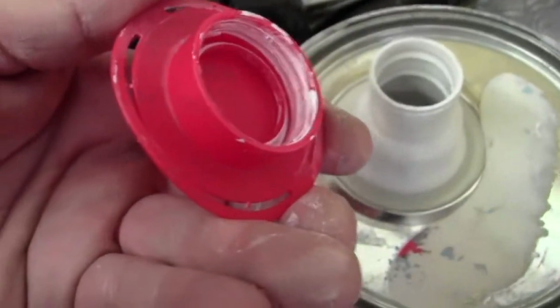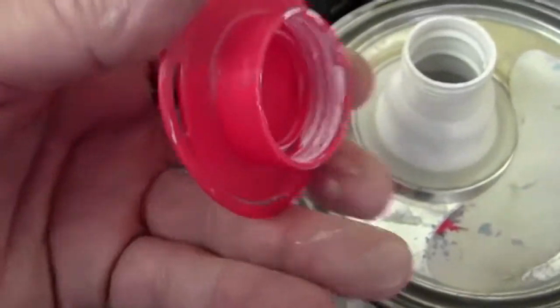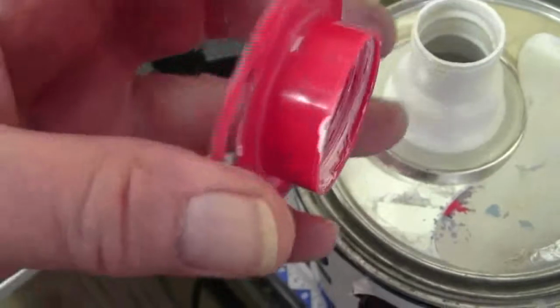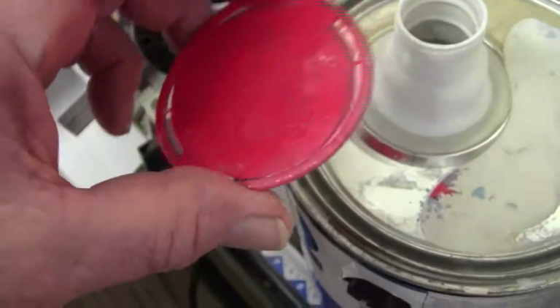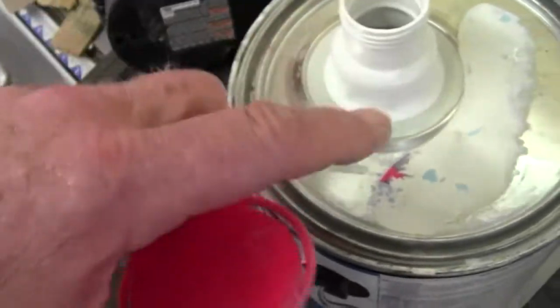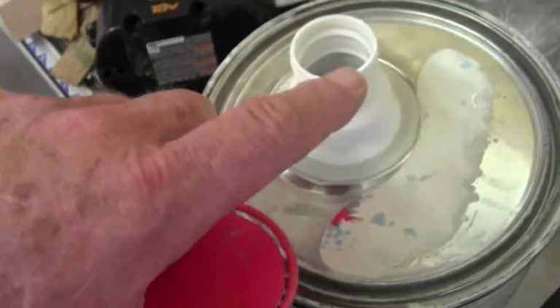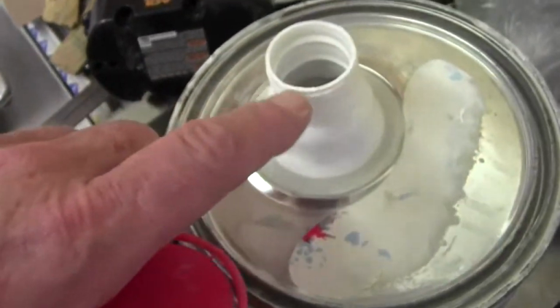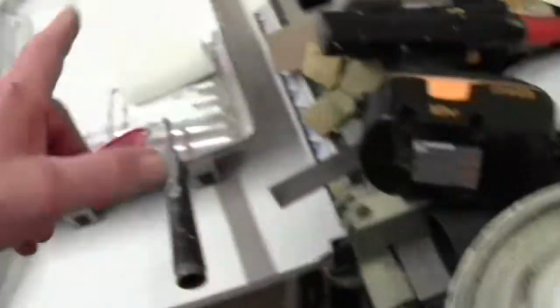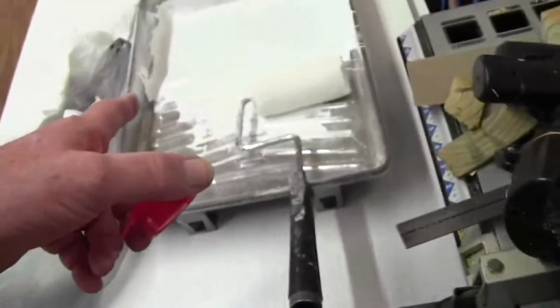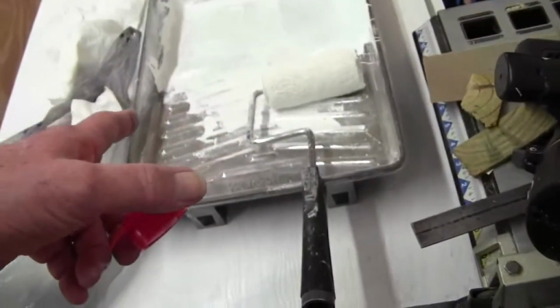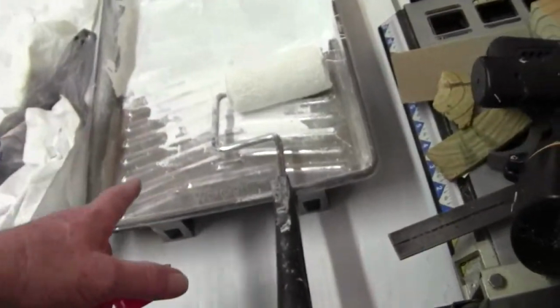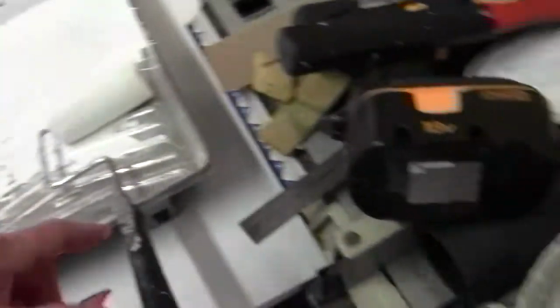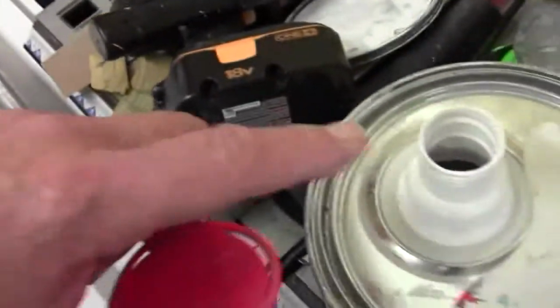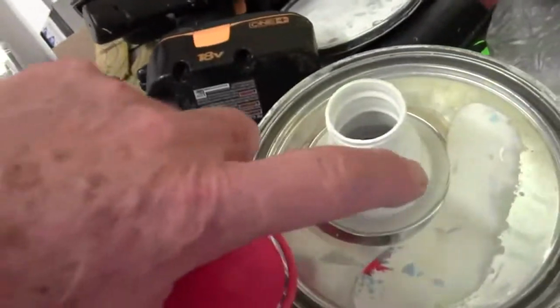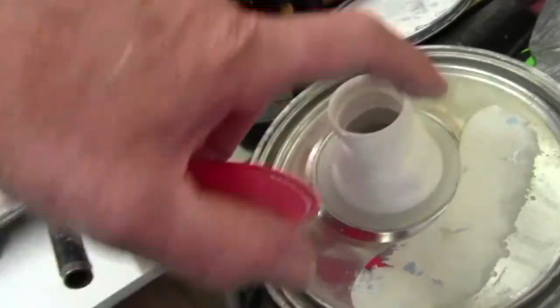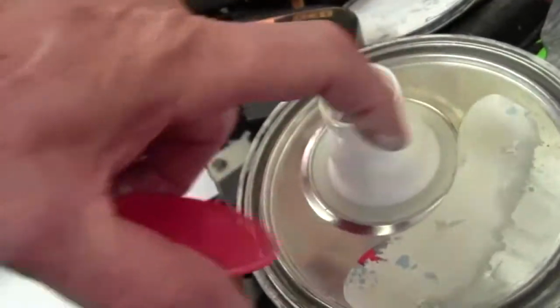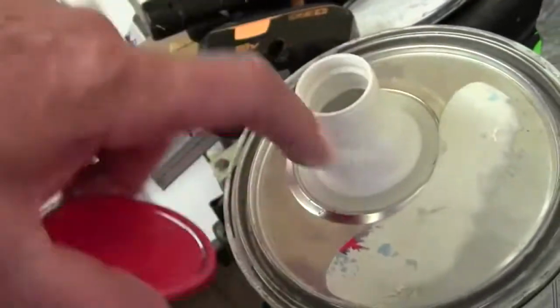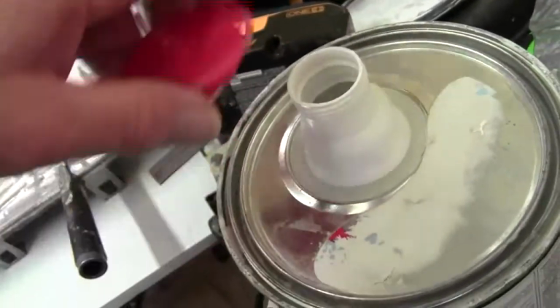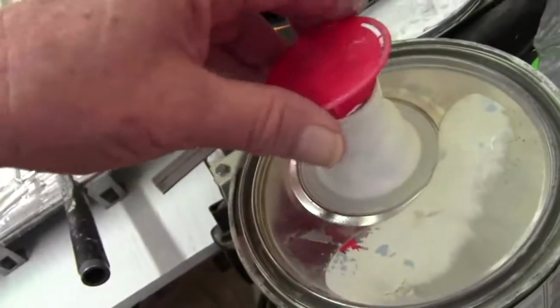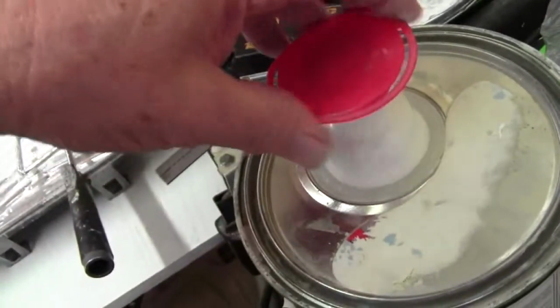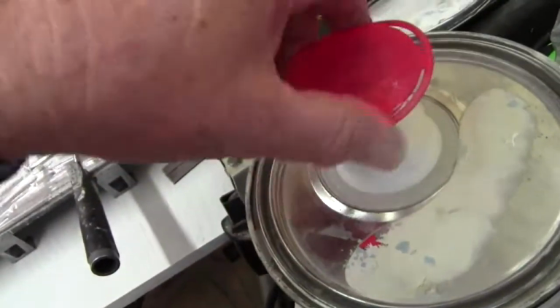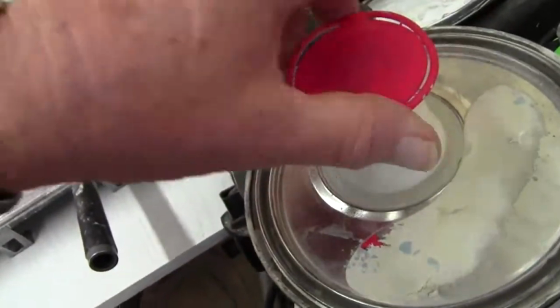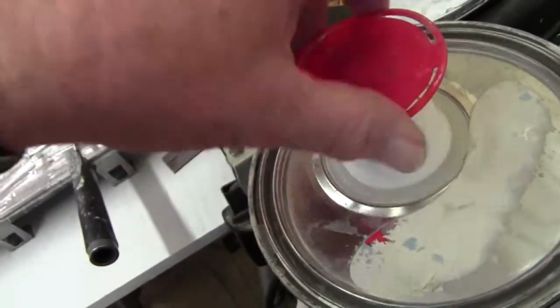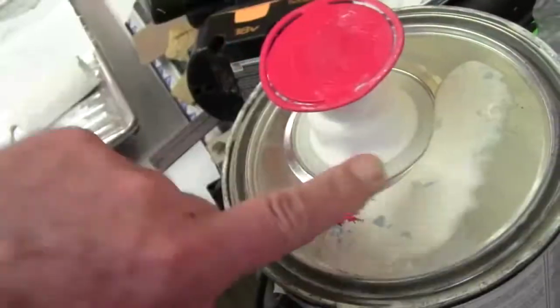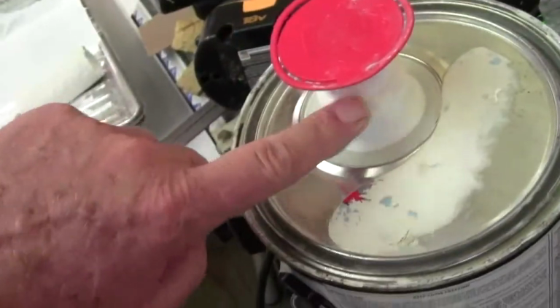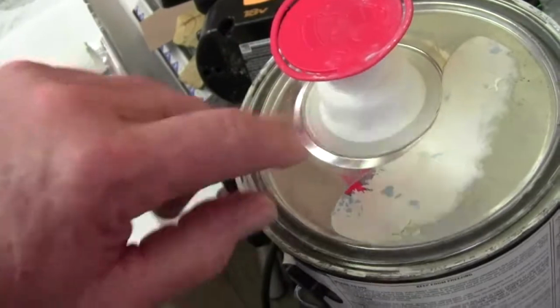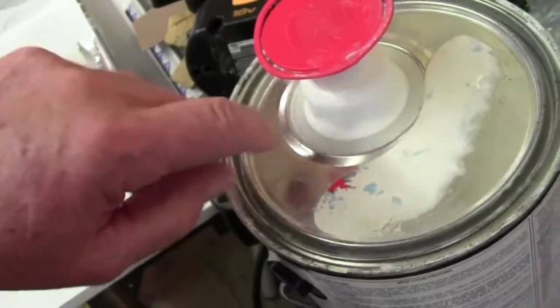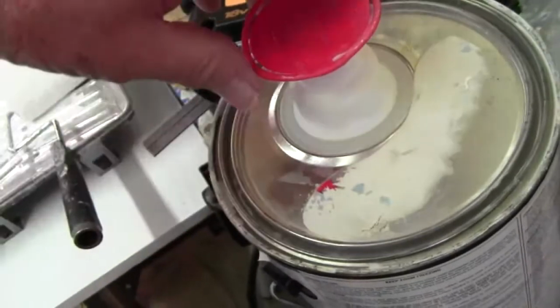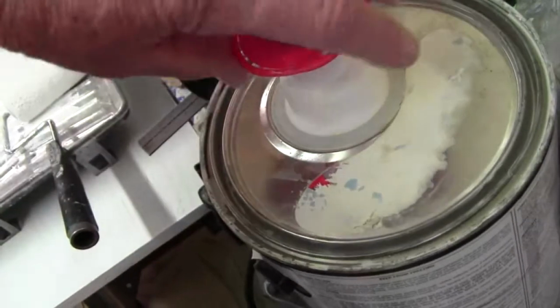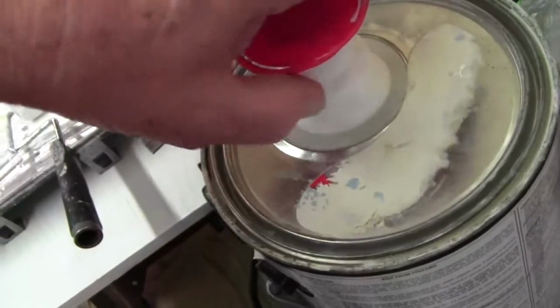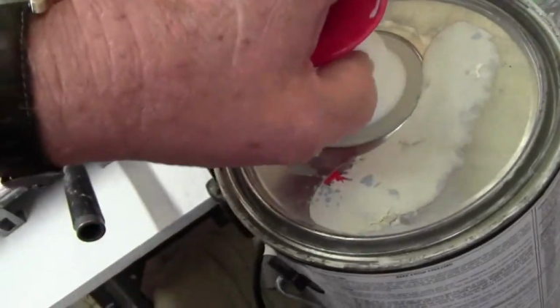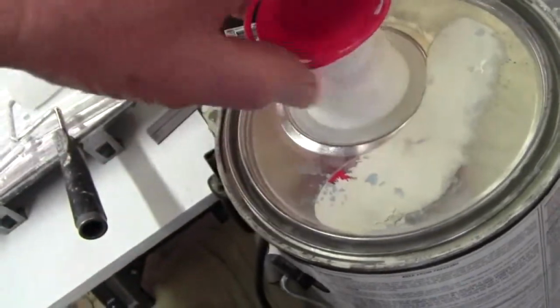When you use these caps and pour your paint into your pan, you always want to wipe the top of the threads off so it won't seize up on you — because this is just plastic and it'll twist and break.